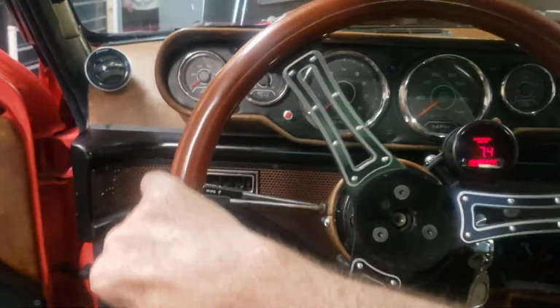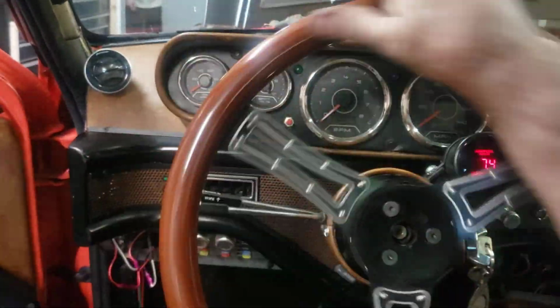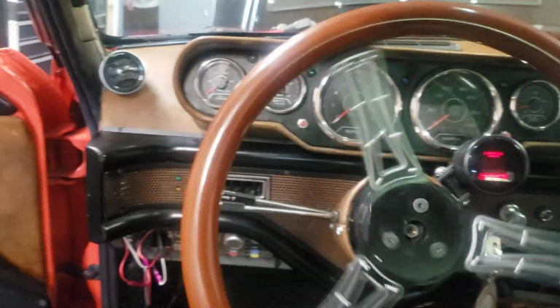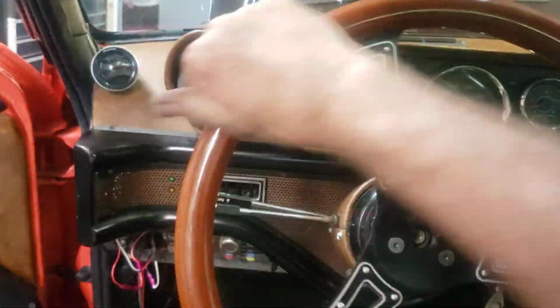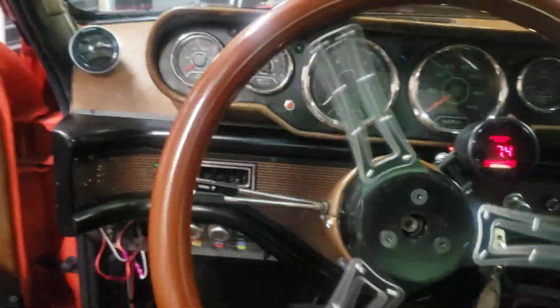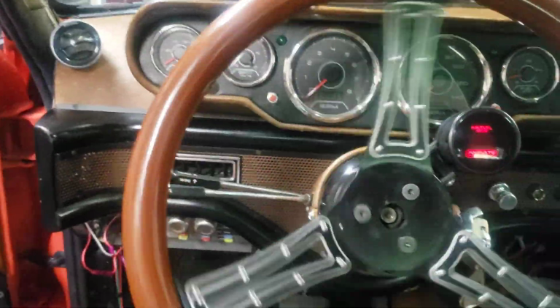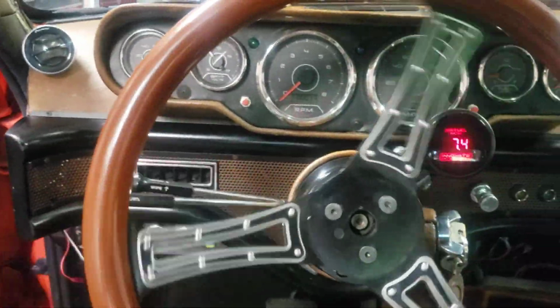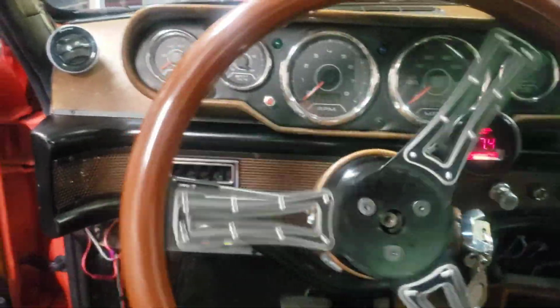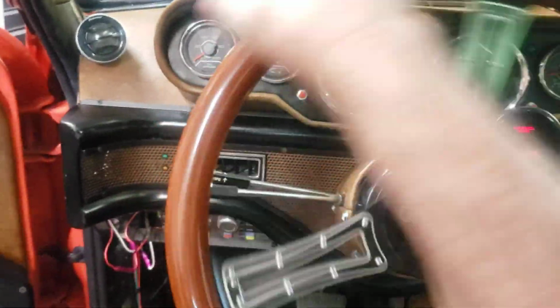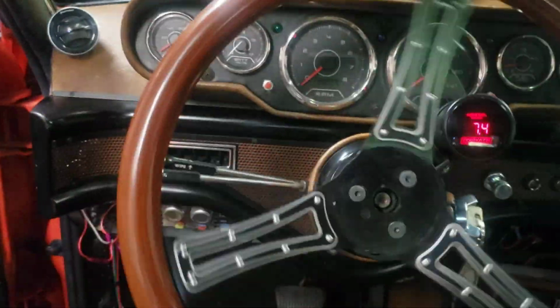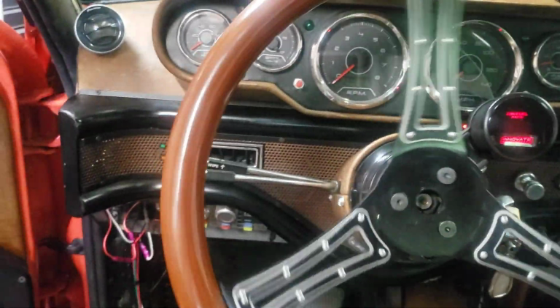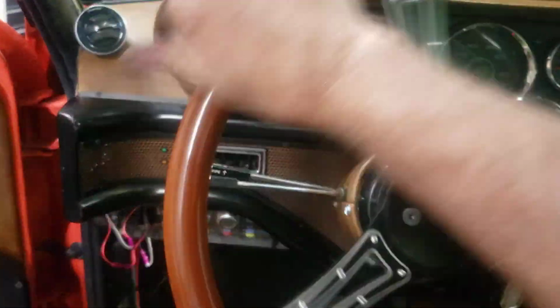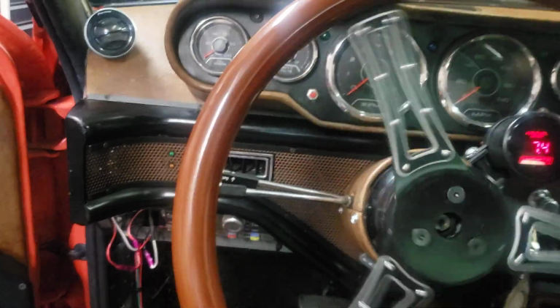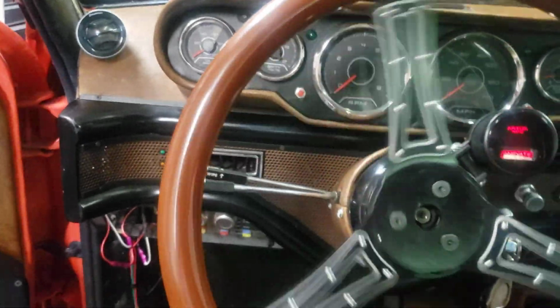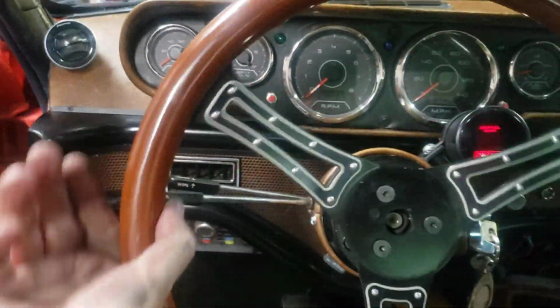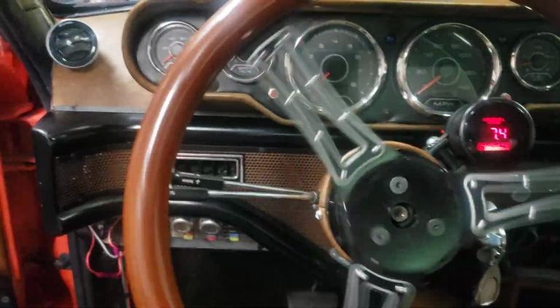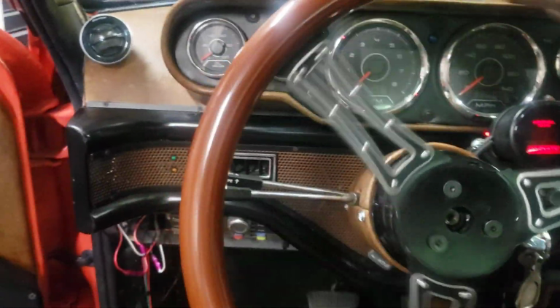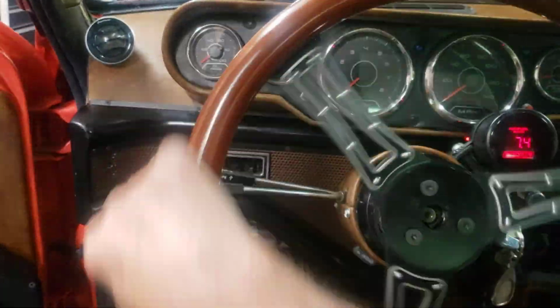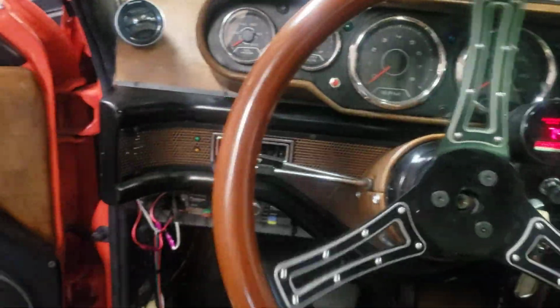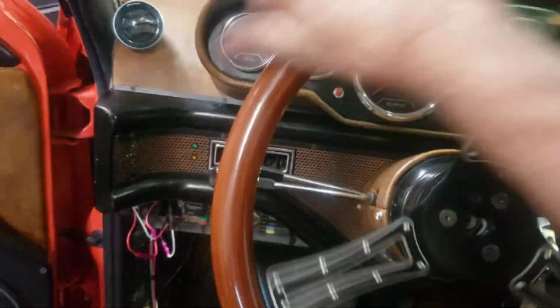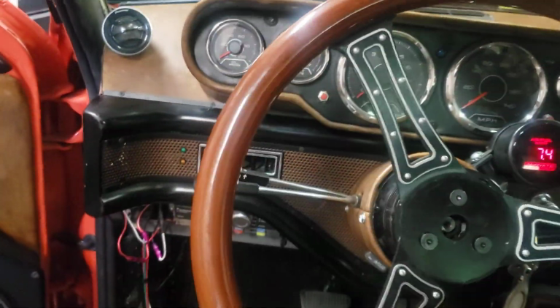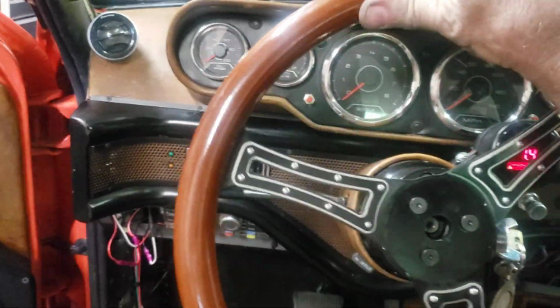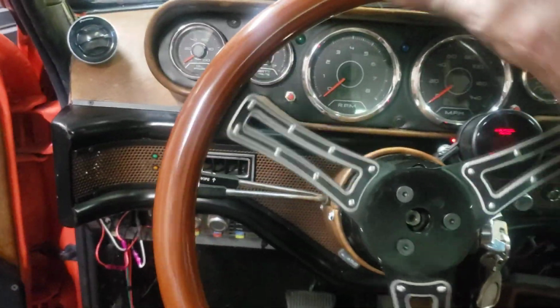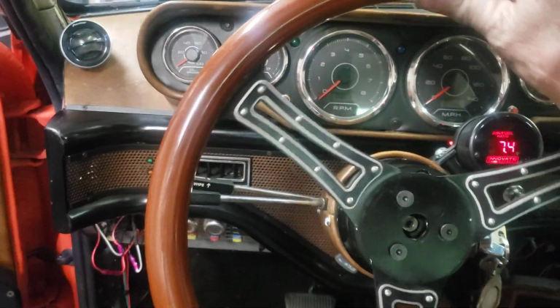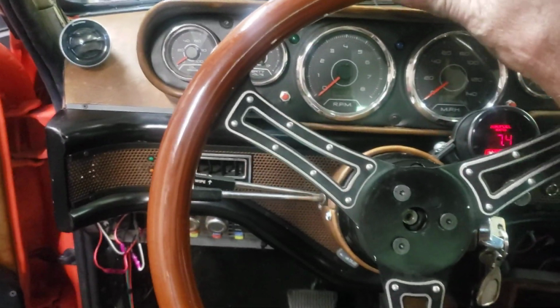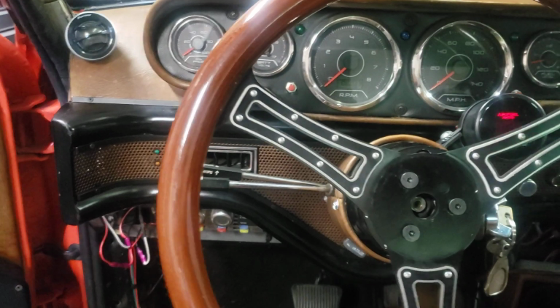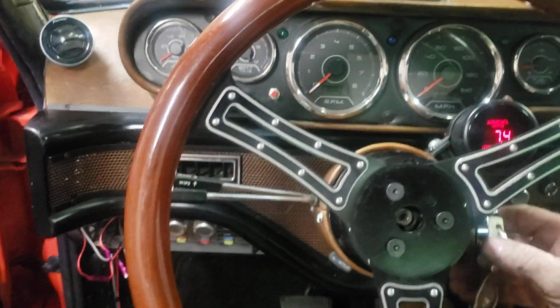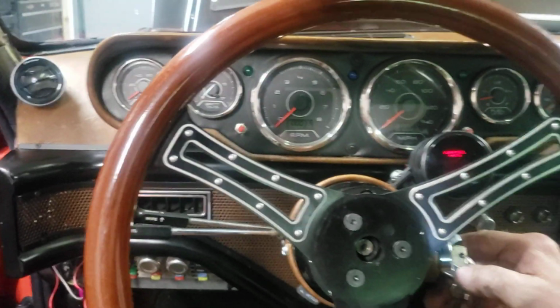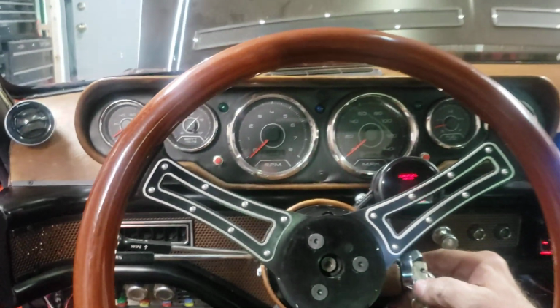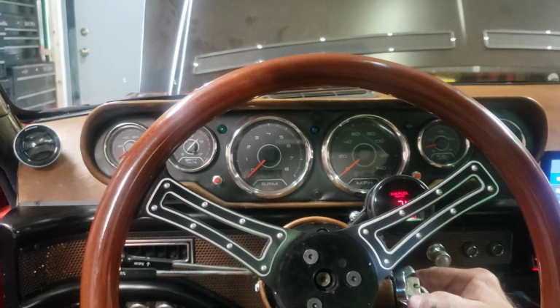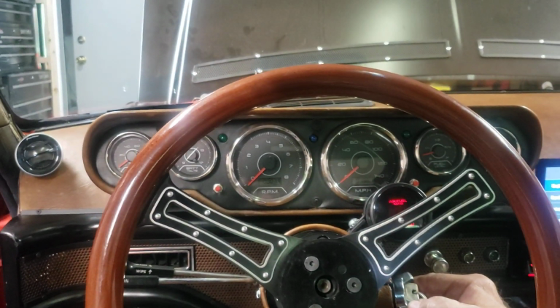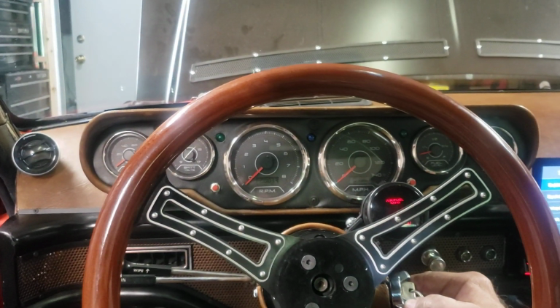This is what it's like to steer a manual steering car. Pretty damn easy. I think it's all good. I'm calling it a win.